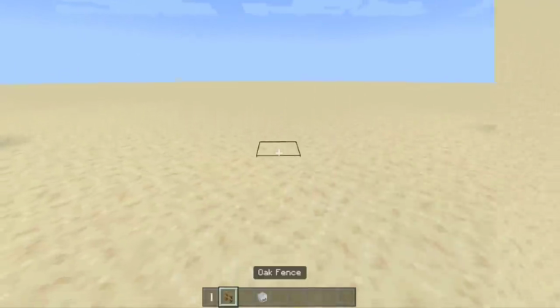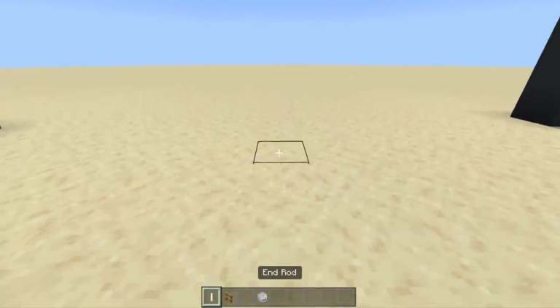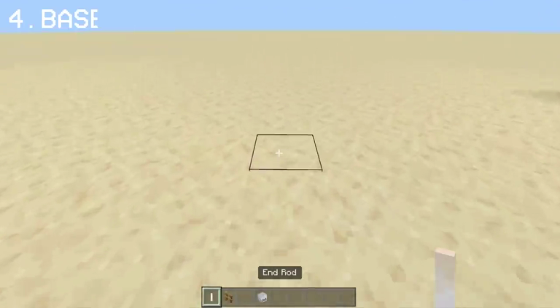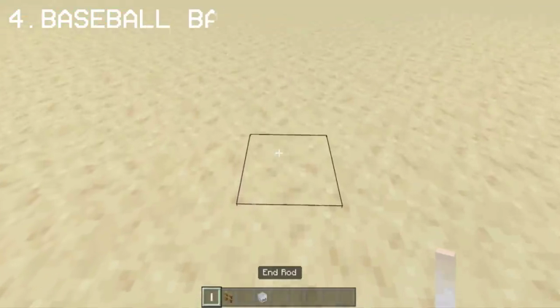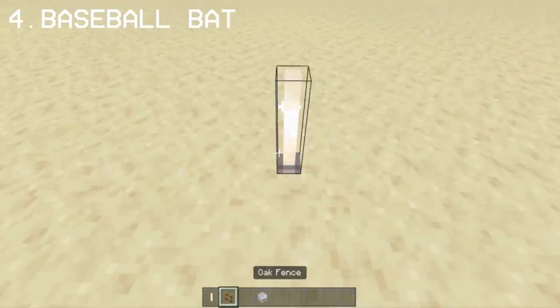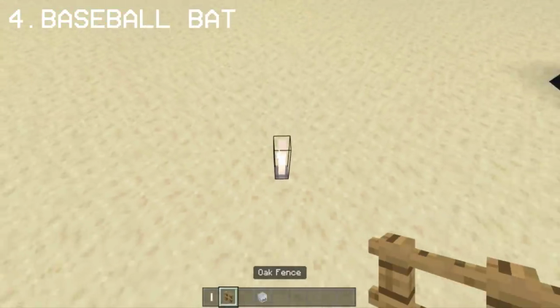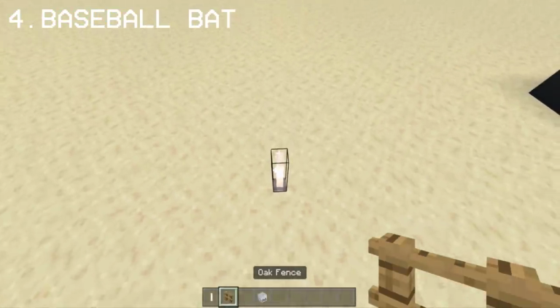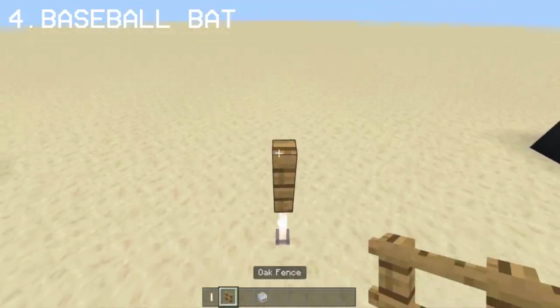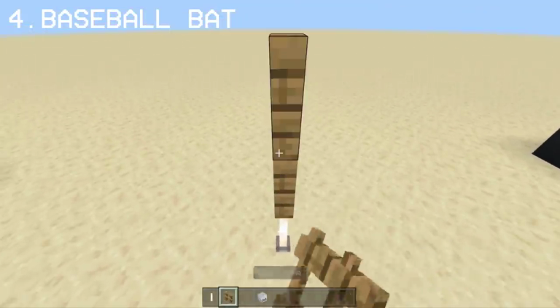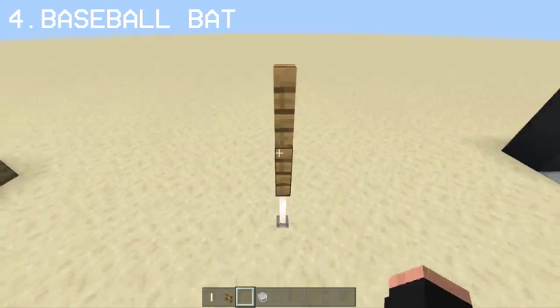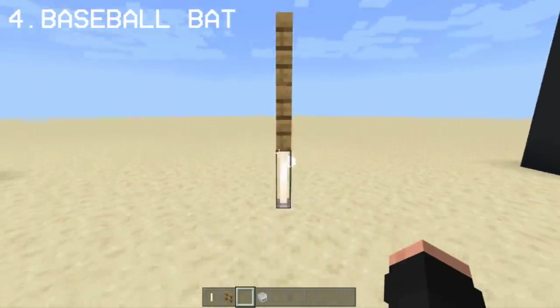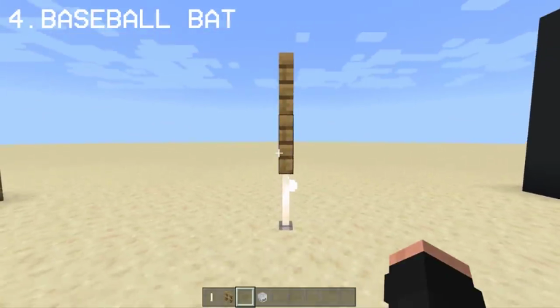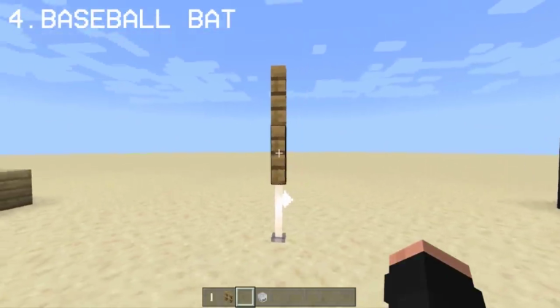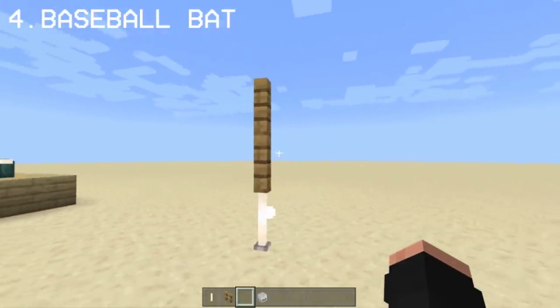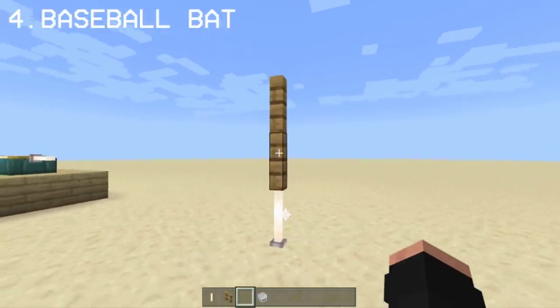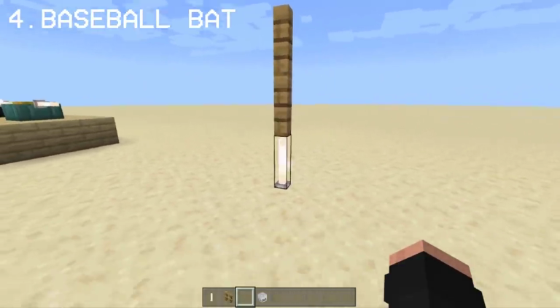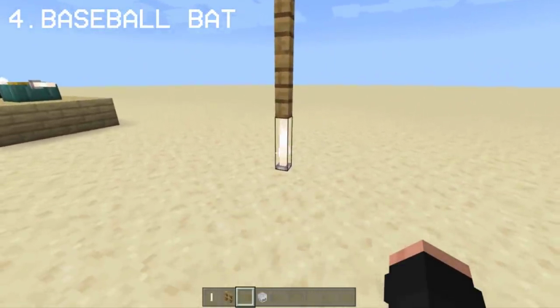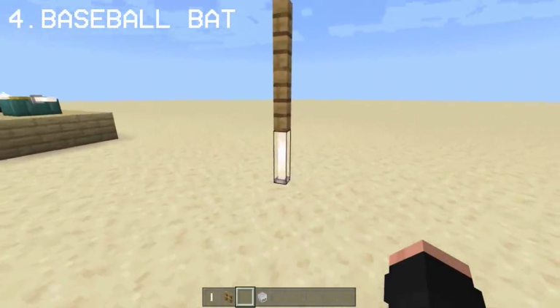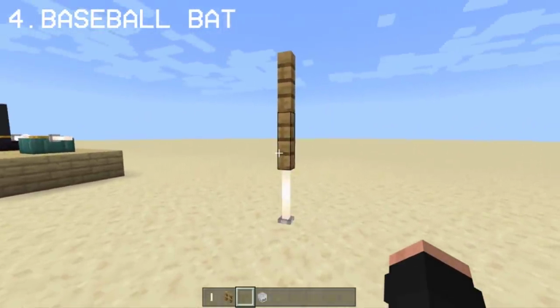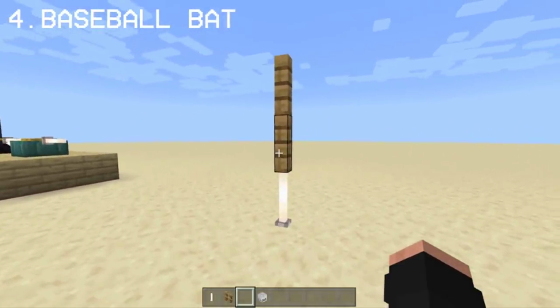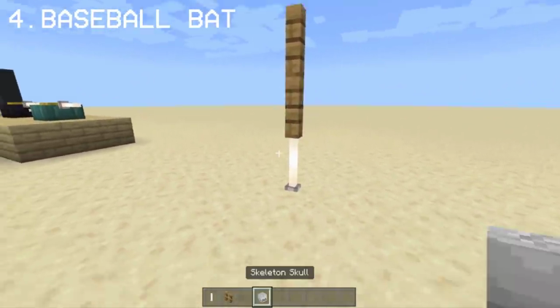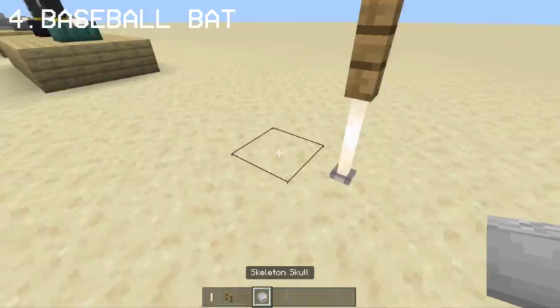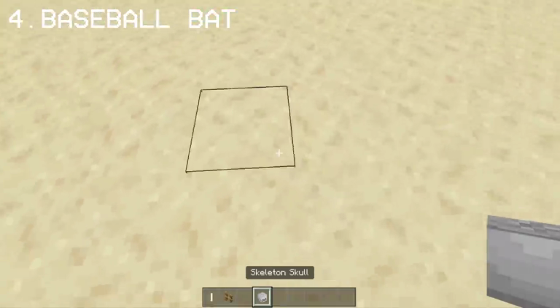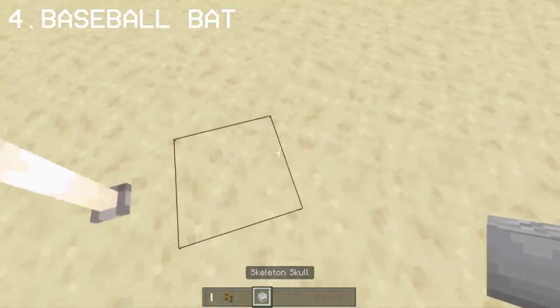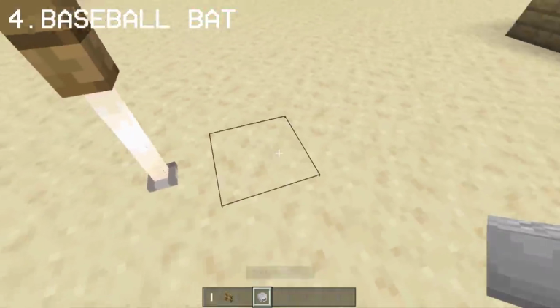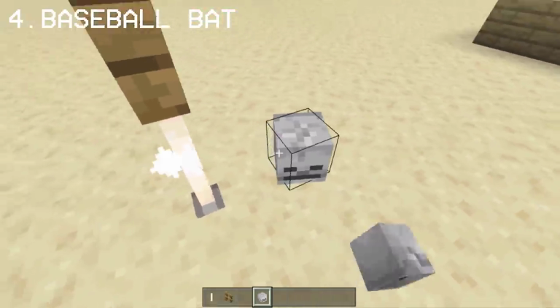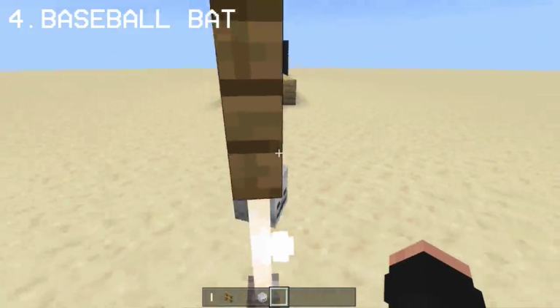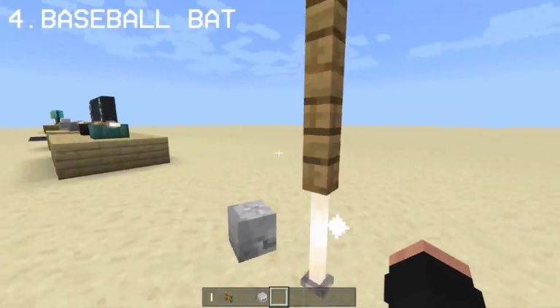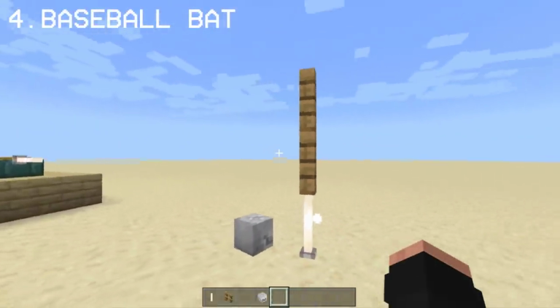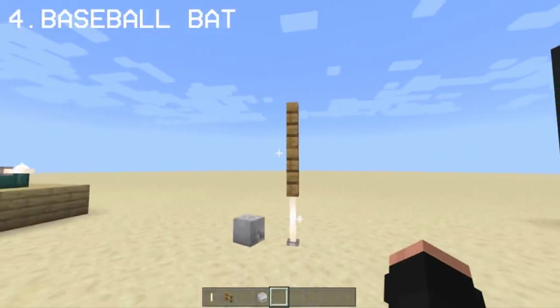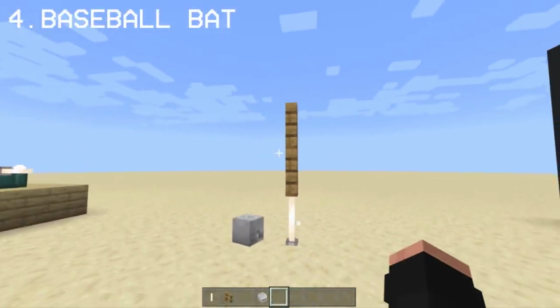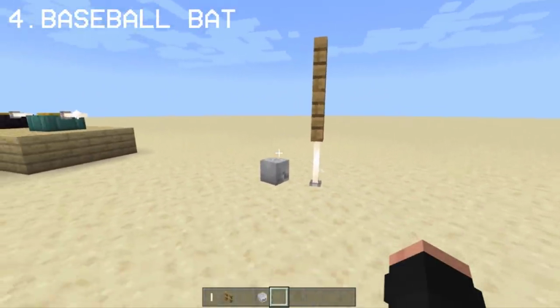Using an end rod and a fence, you can simply make a baseball bat. It's actually super simple and easy to make. You can add a skeleton skull to the side for the baseball. And you have a baseball bat and a baseball.